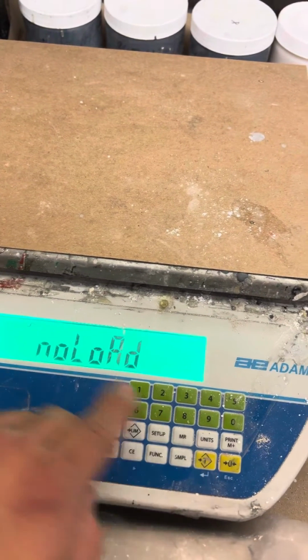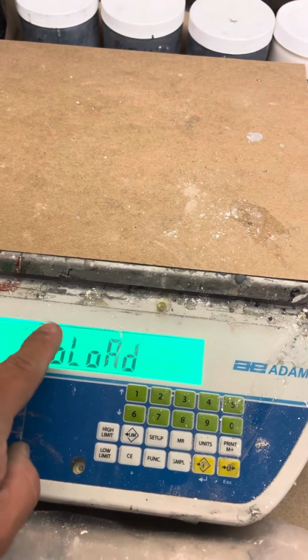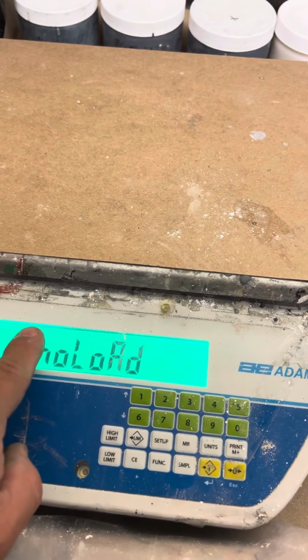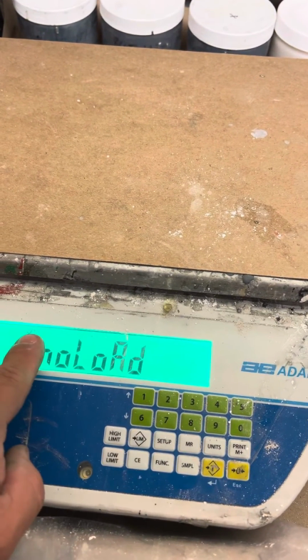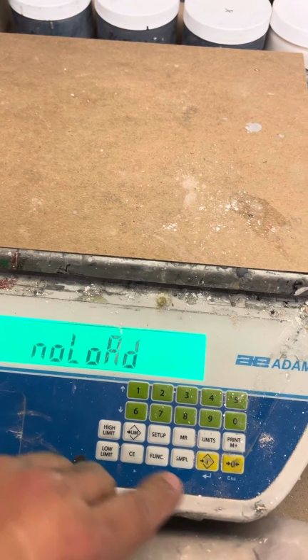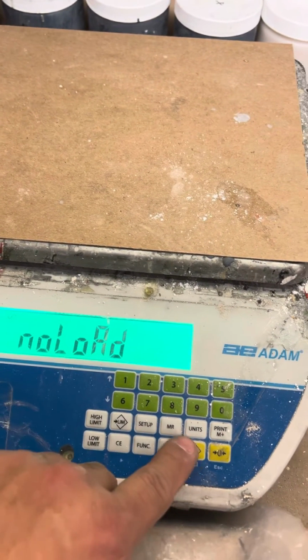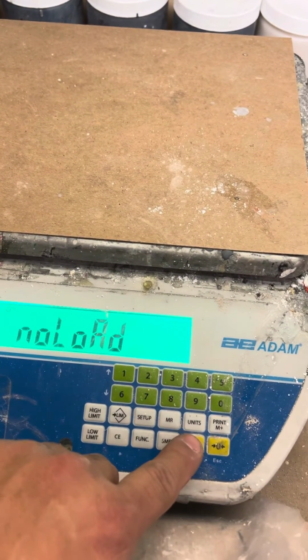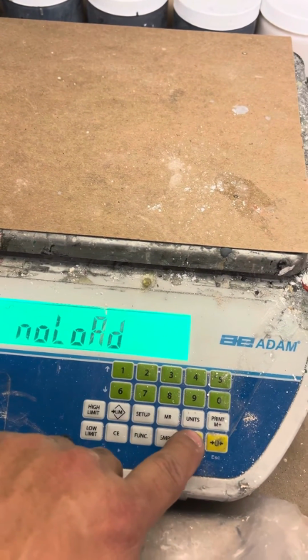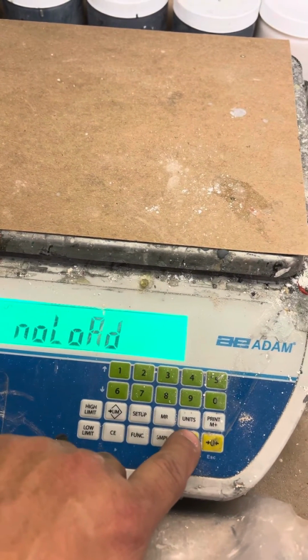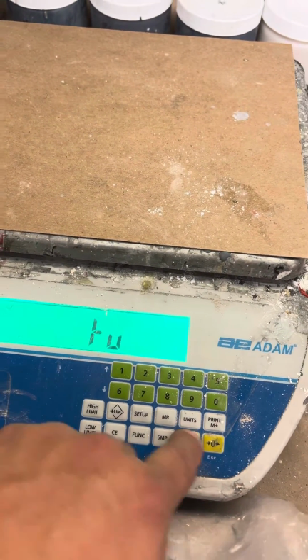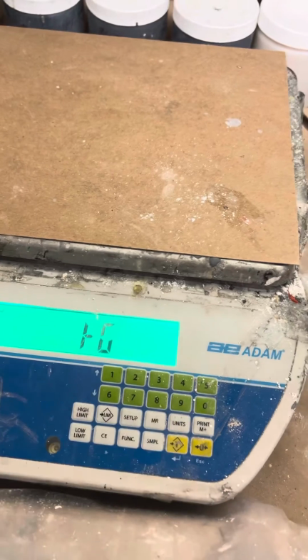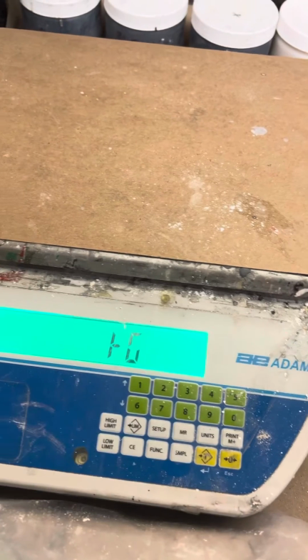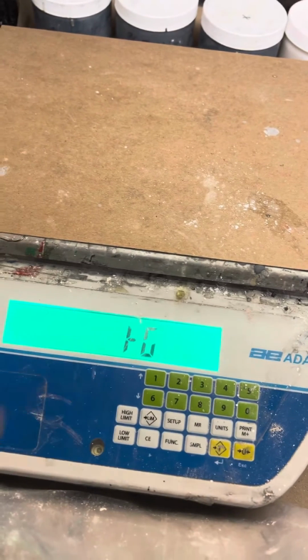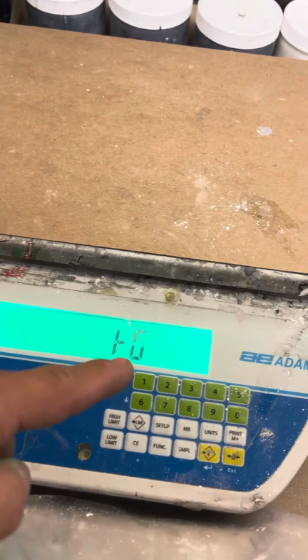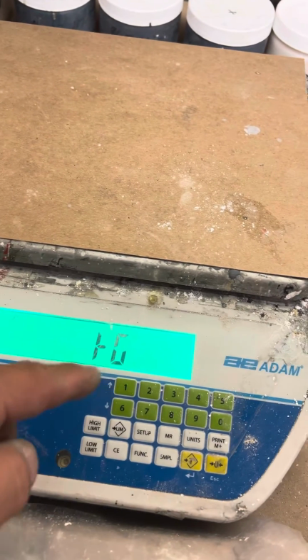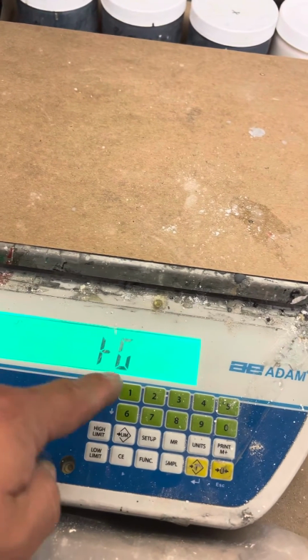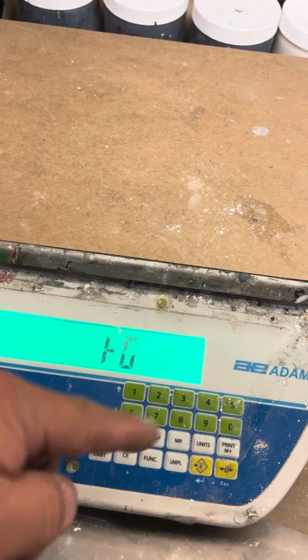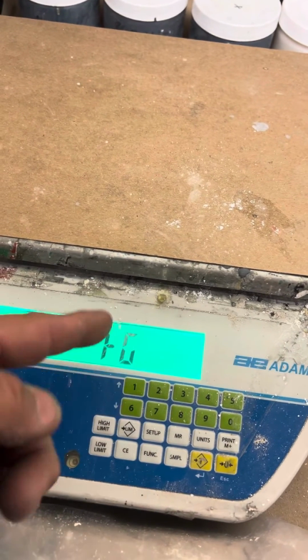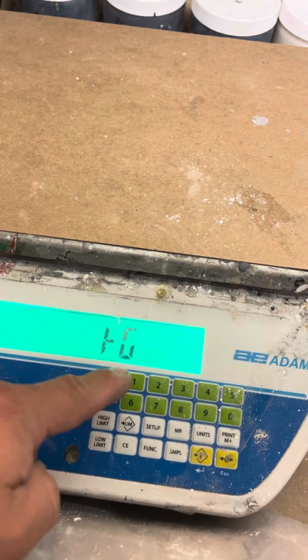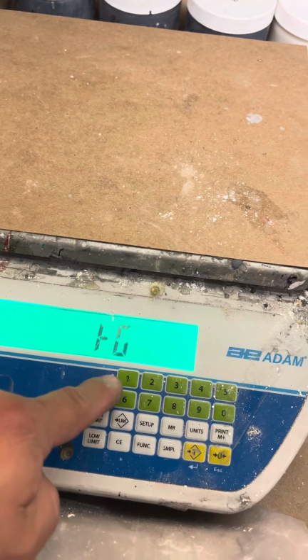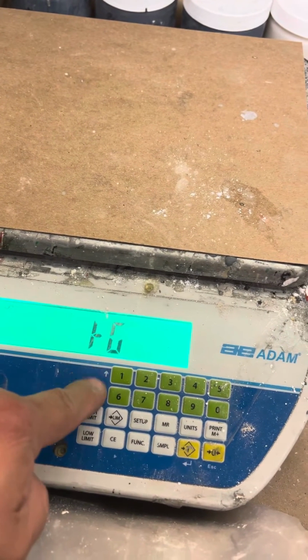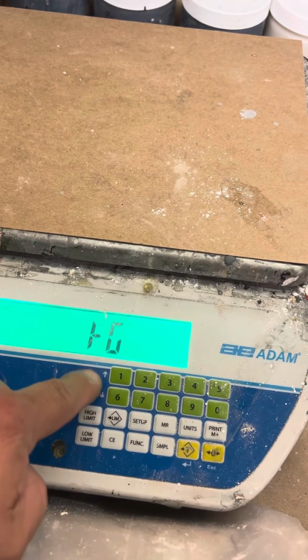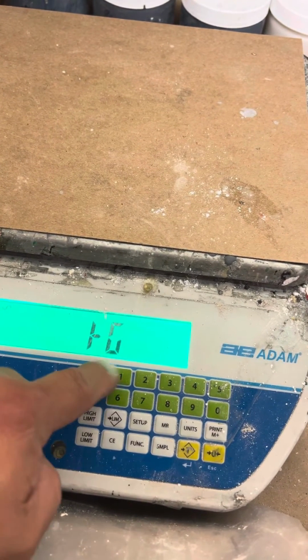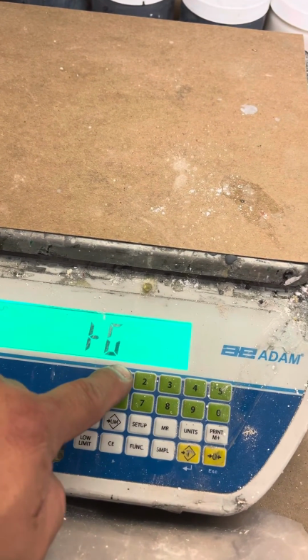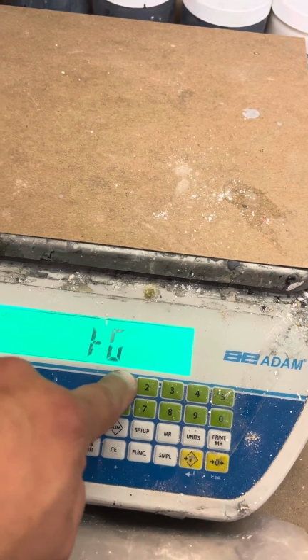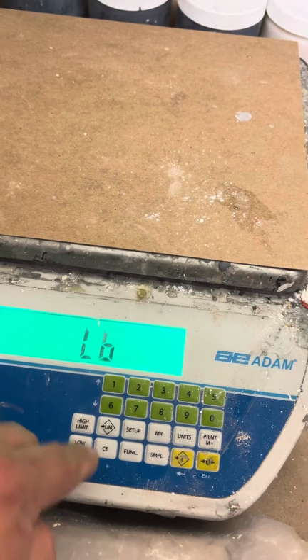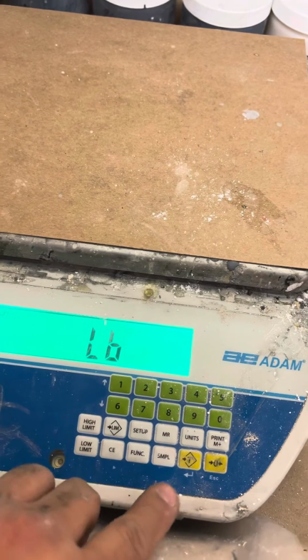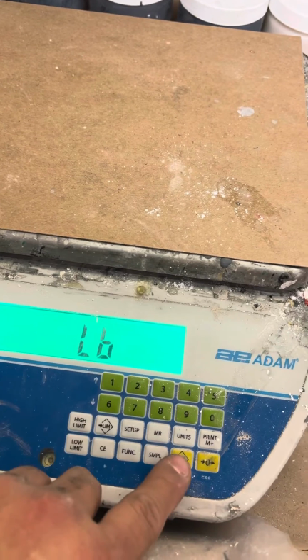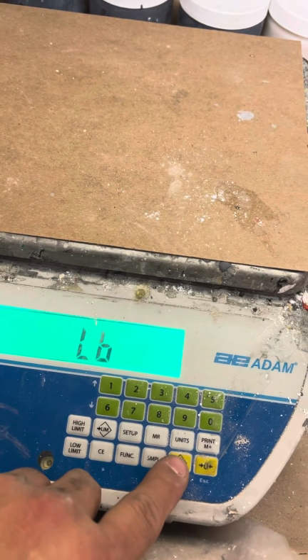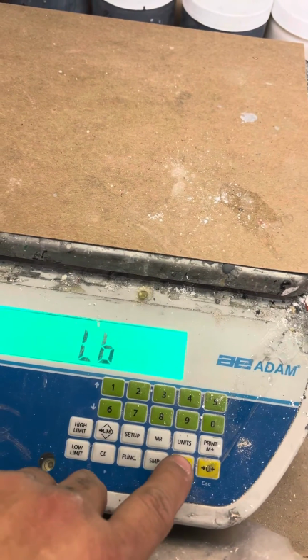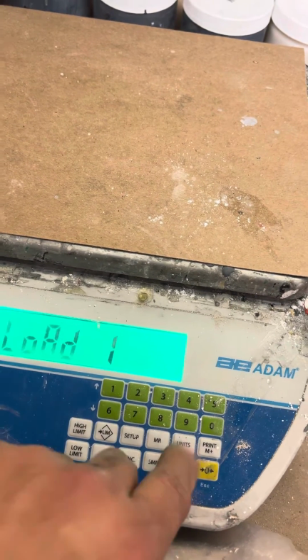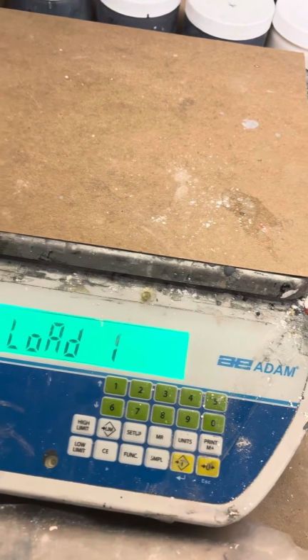Wait for the stable light. Press Answer. That's KG — if you're going to use KG, use the arrows to change to pounds. Then press Answer.